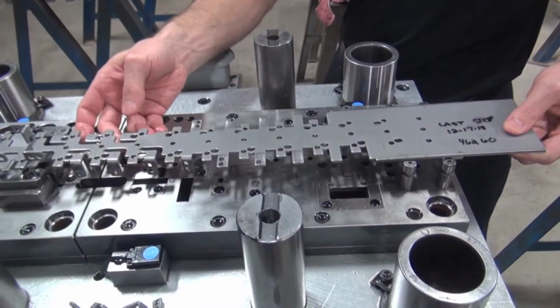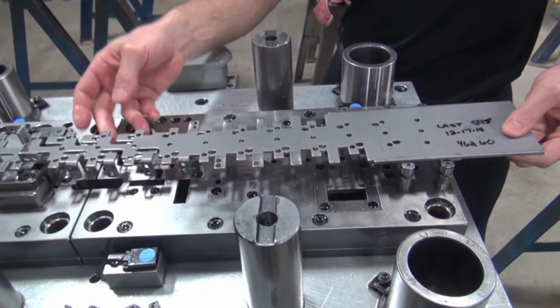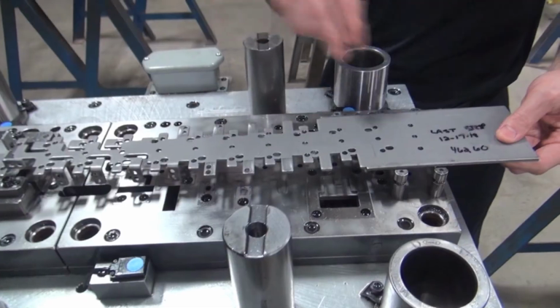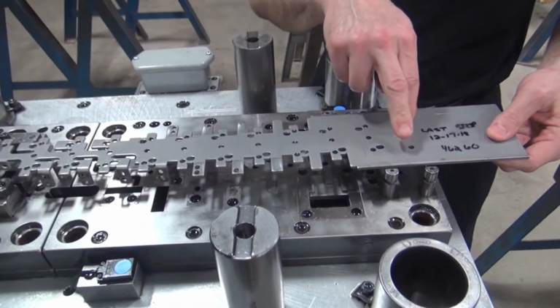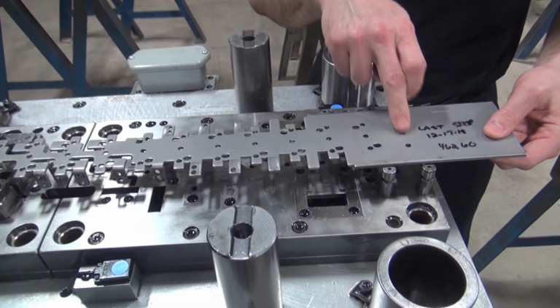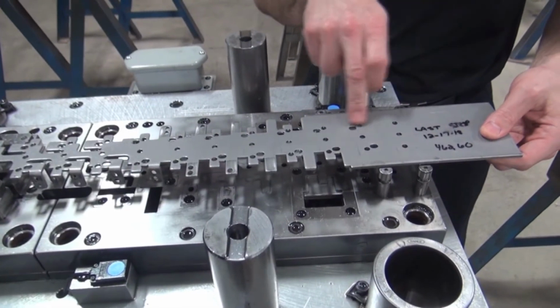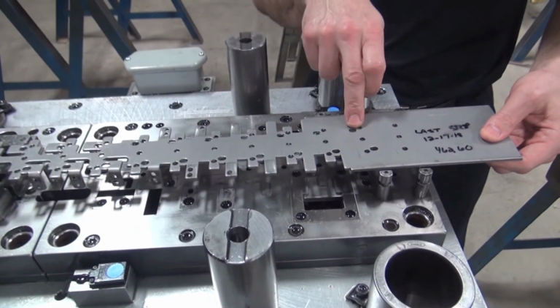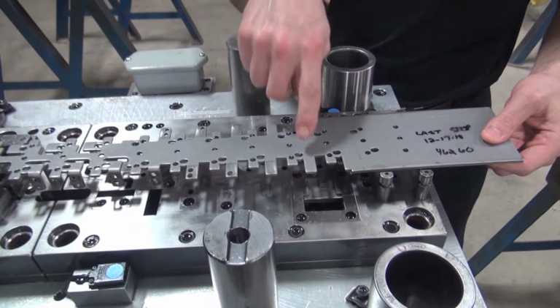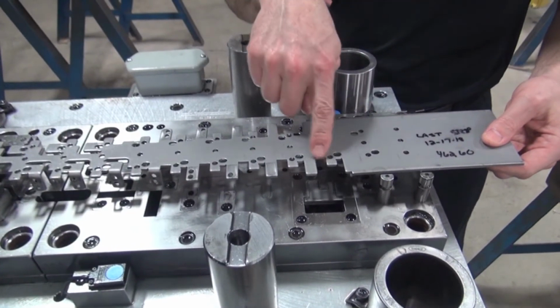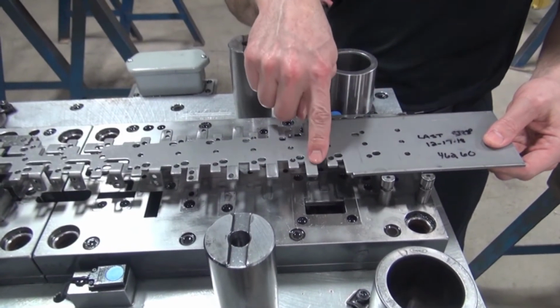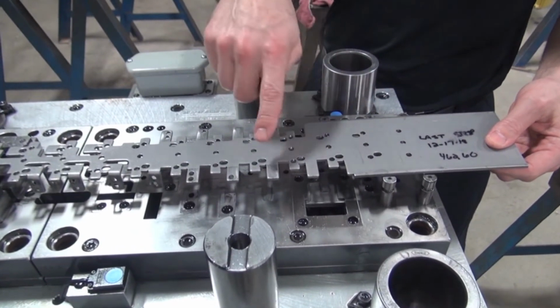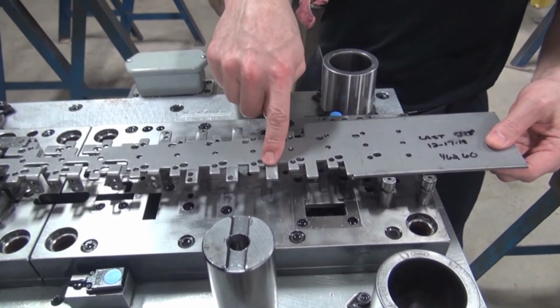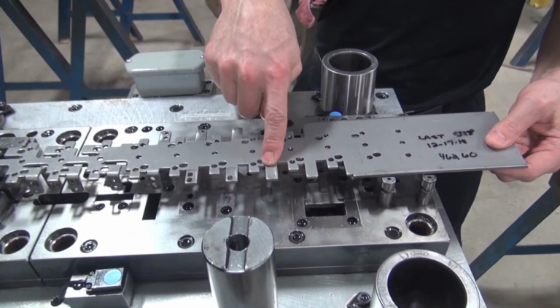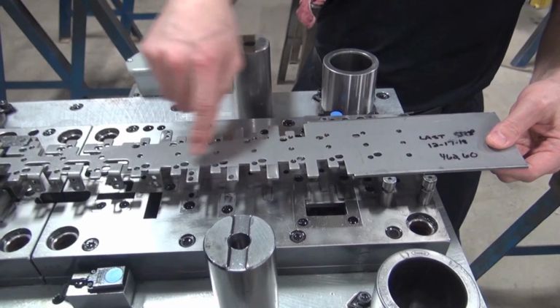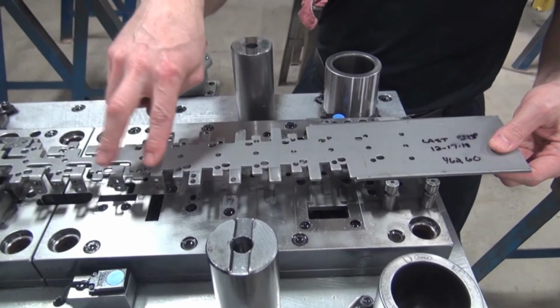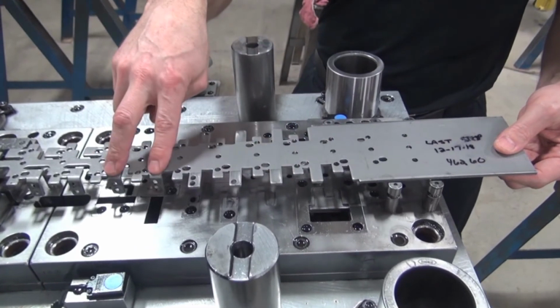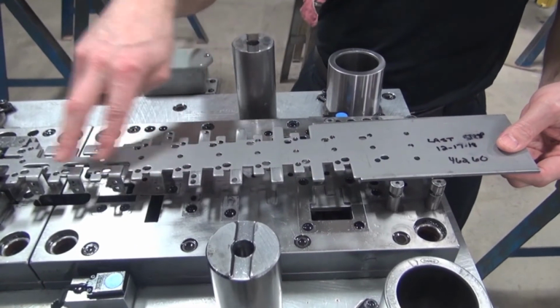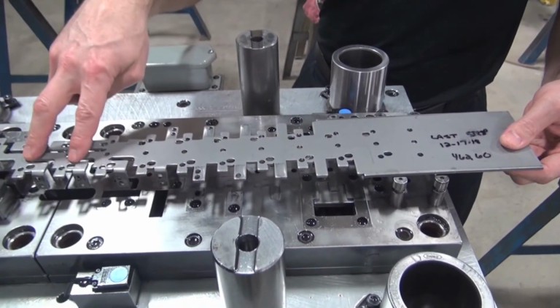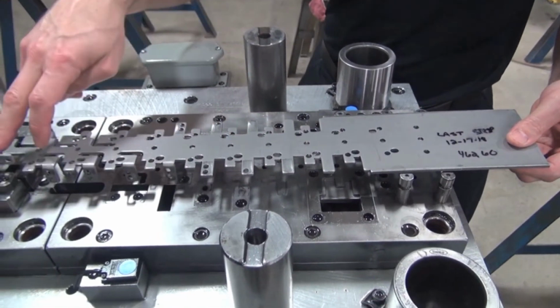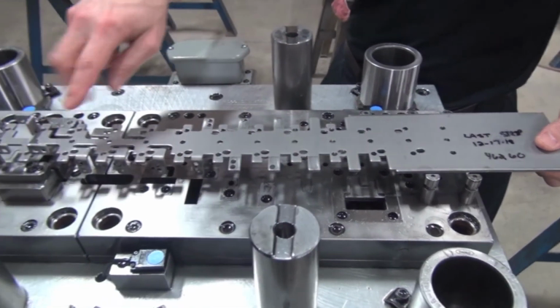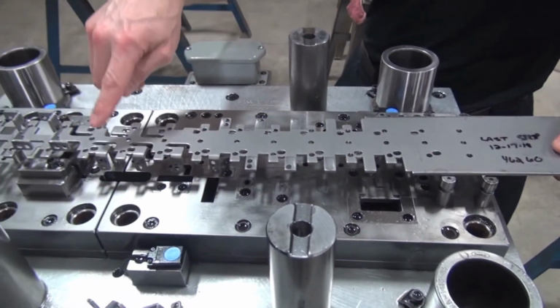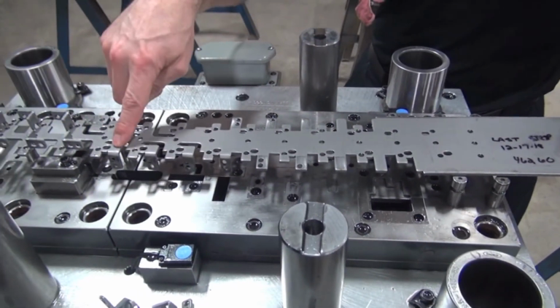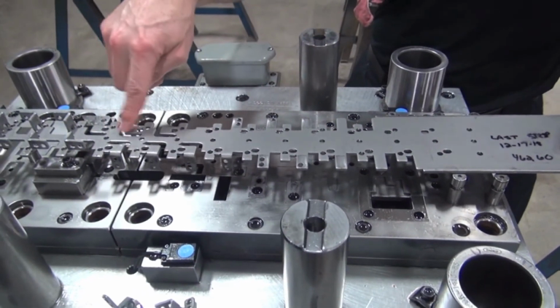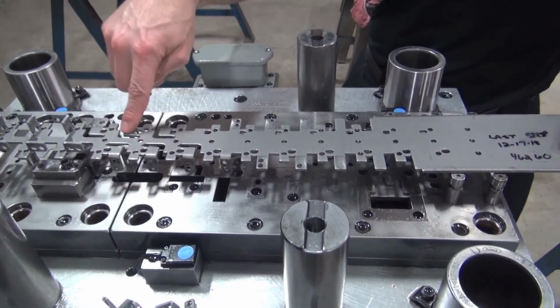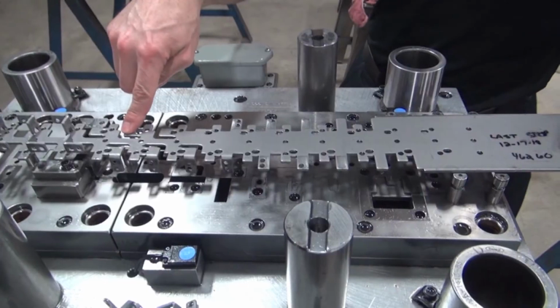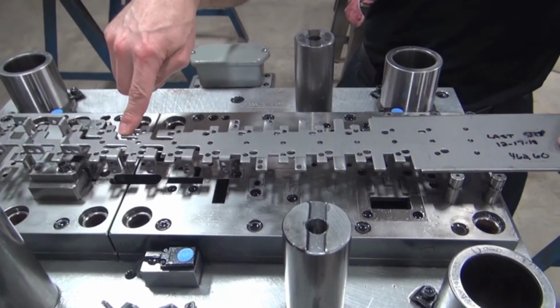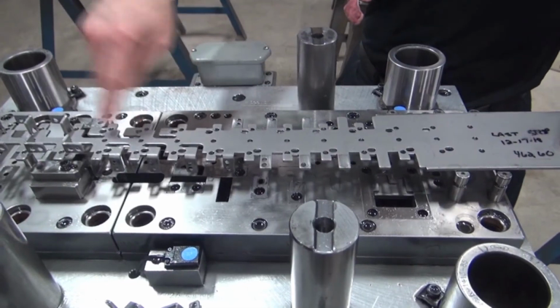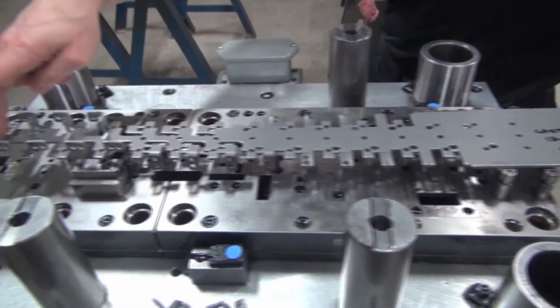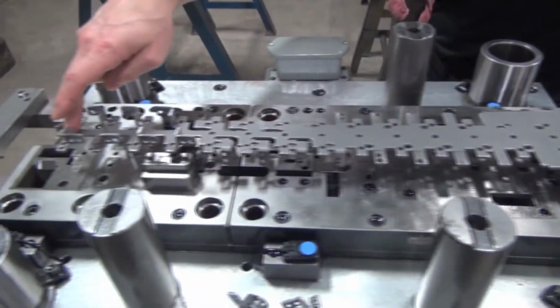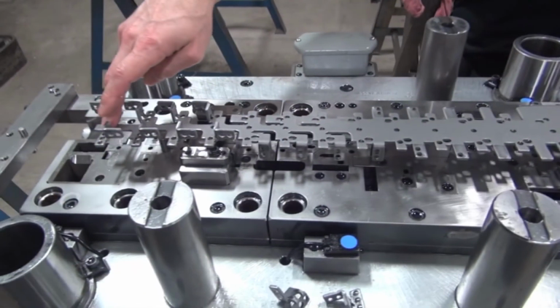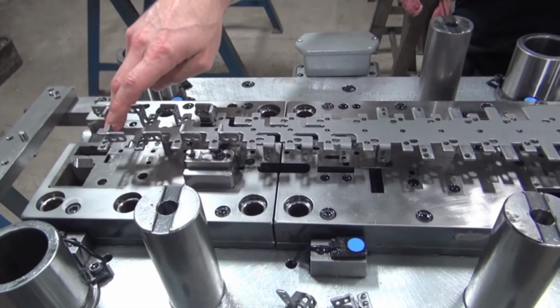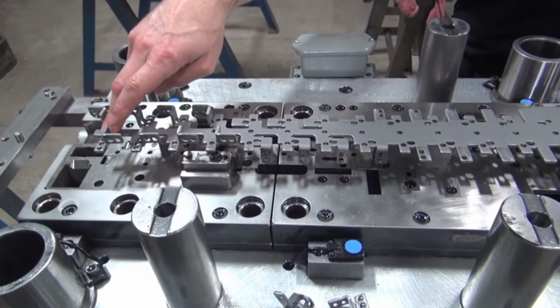We're looking at a part where we're doing some piercing, we're doing some trimming, we're doing coining, we have forming in these stations, we have a stamp that applies, and finally a part that's being cut off at the end.